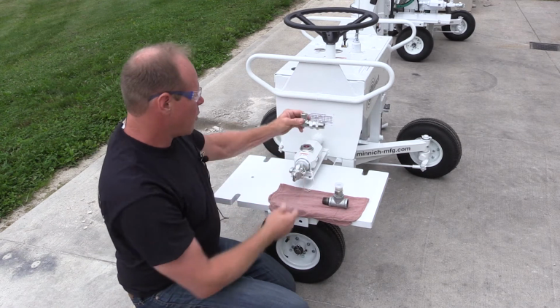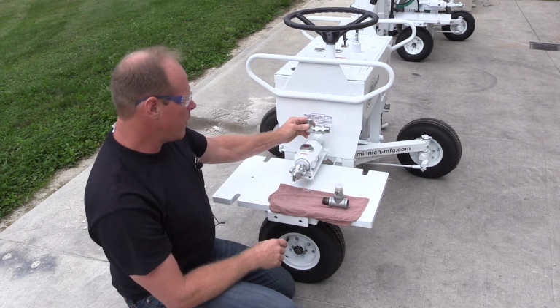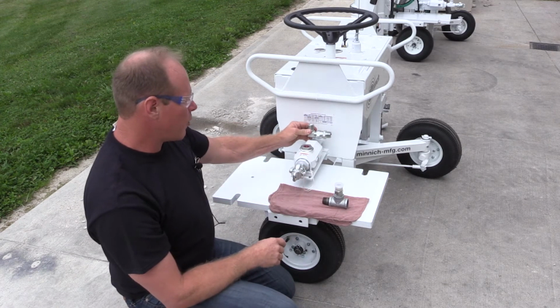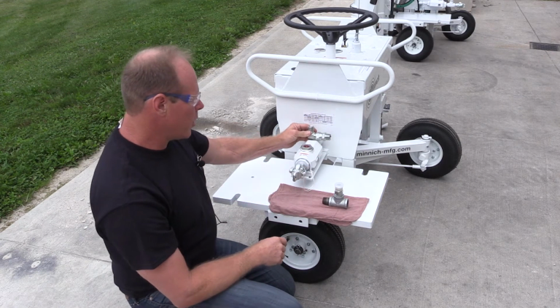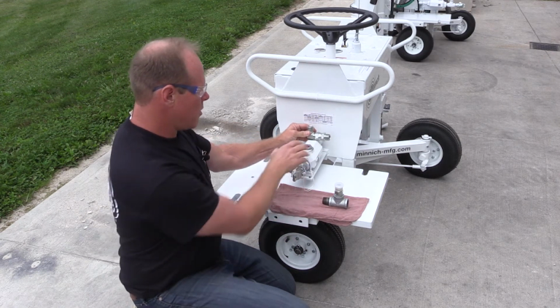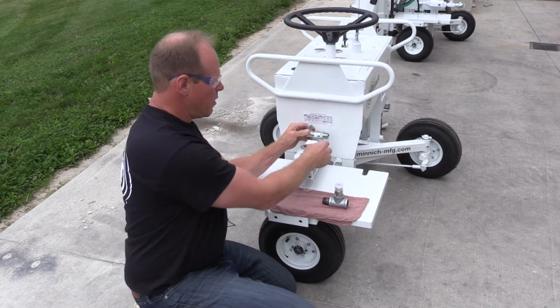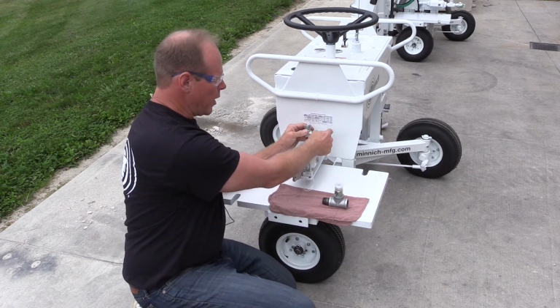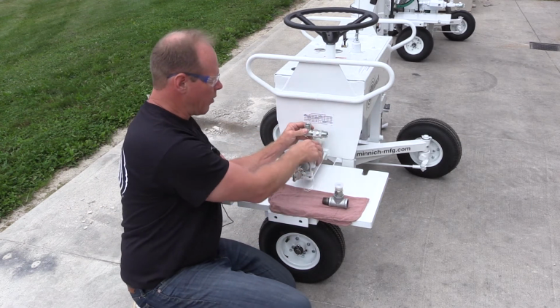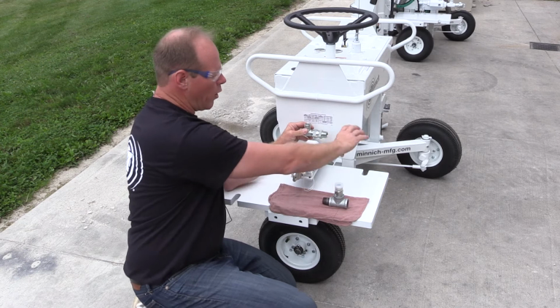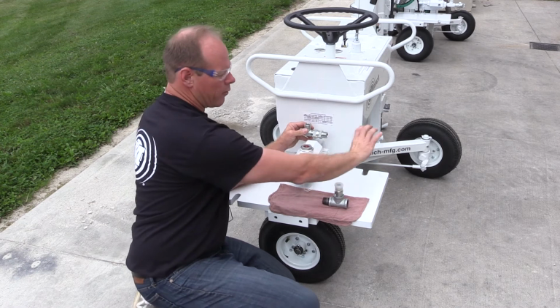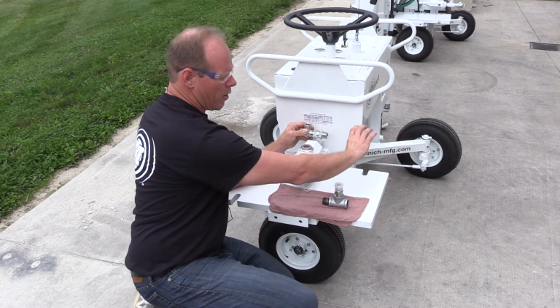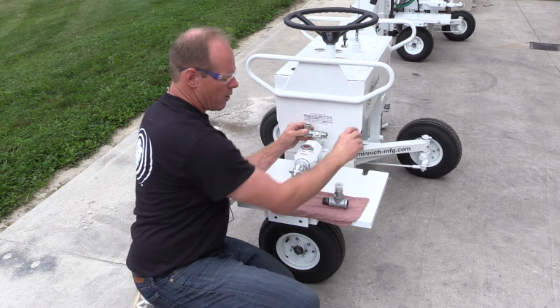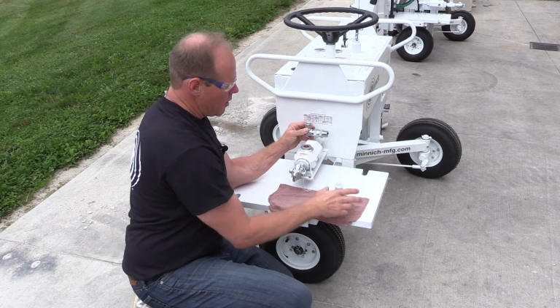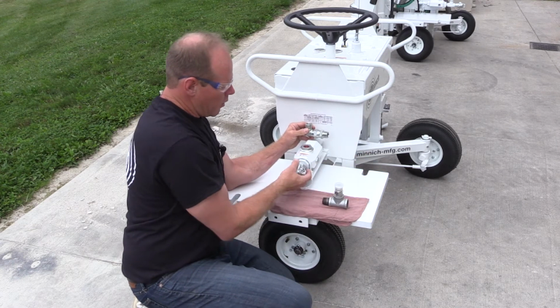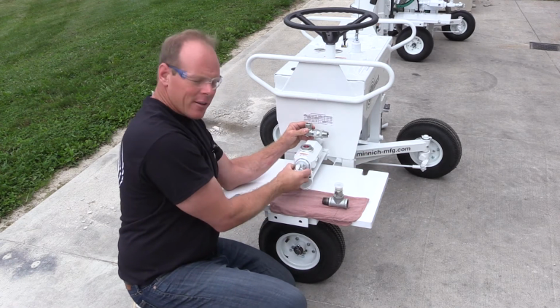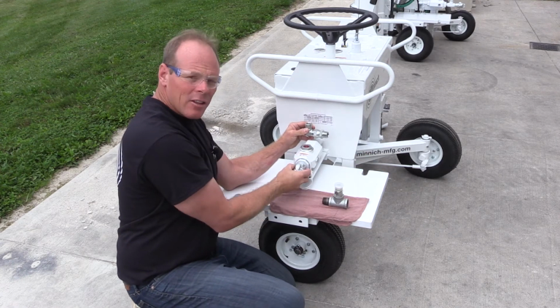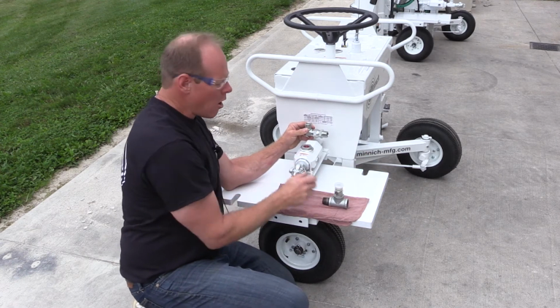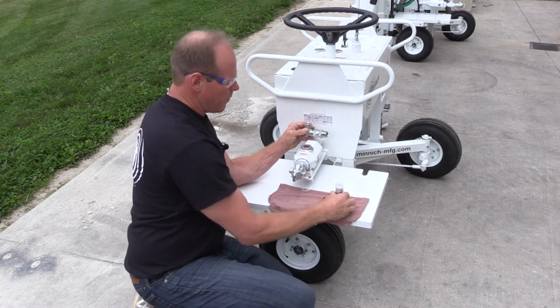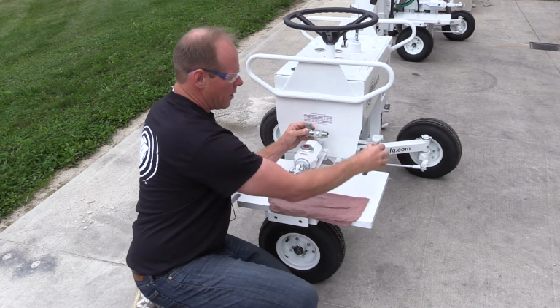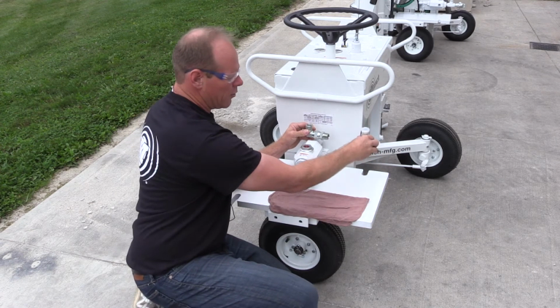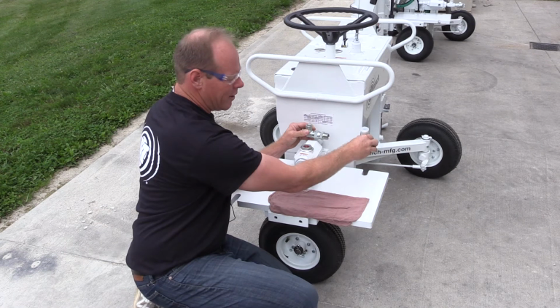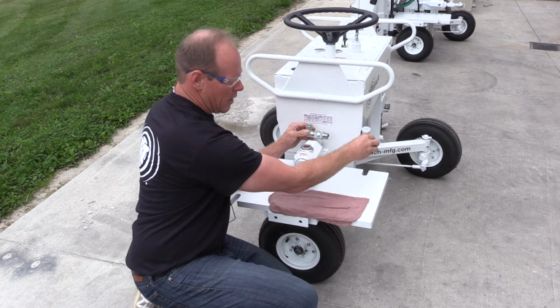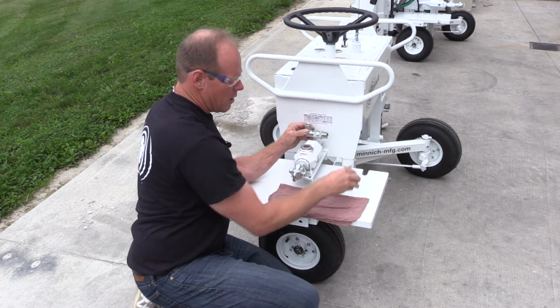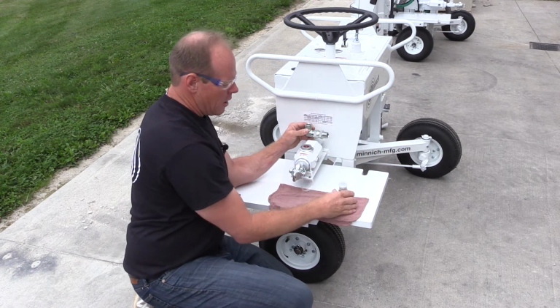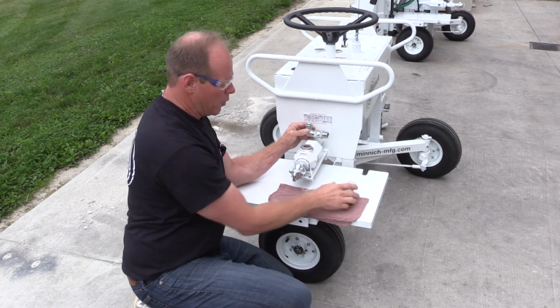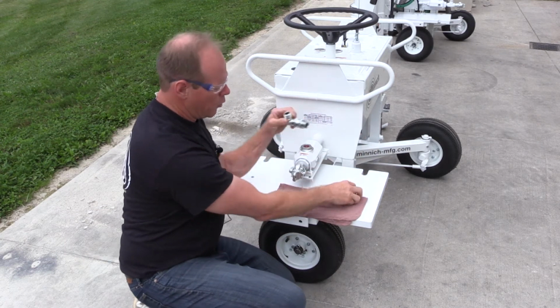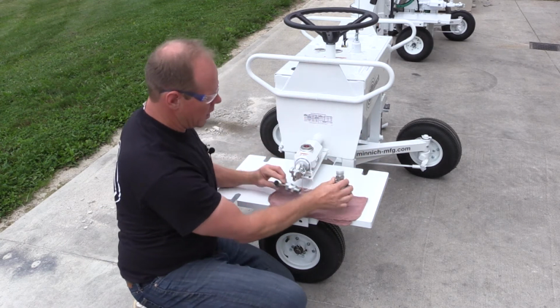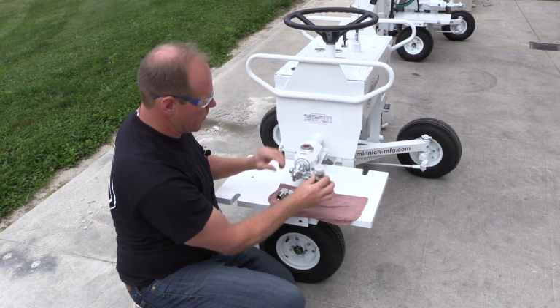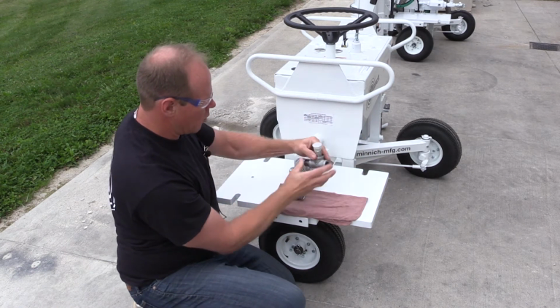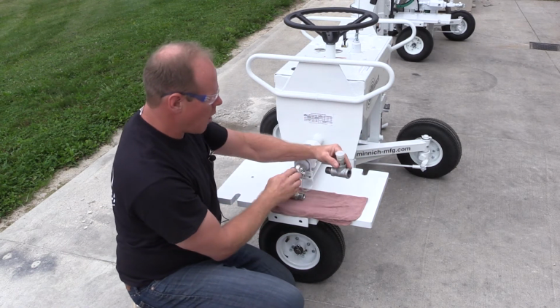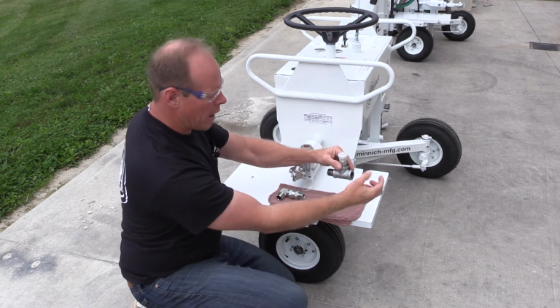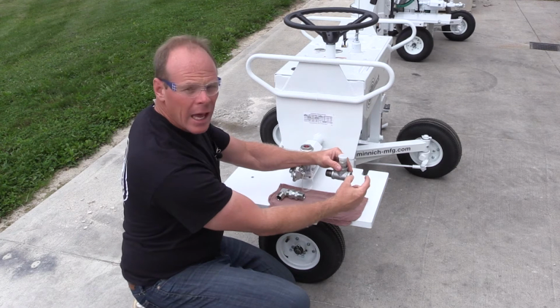We're going to add a 90 degree elbow, then reconnect the oil reservoir. We're going to disconnect the claw, insert the T, and then put the claw back on the end.